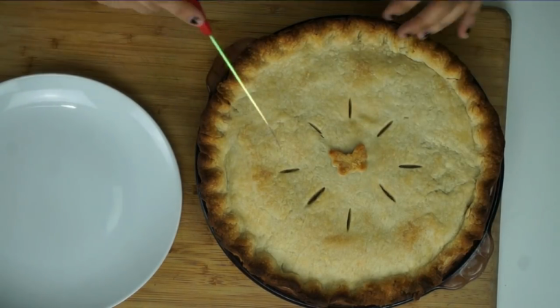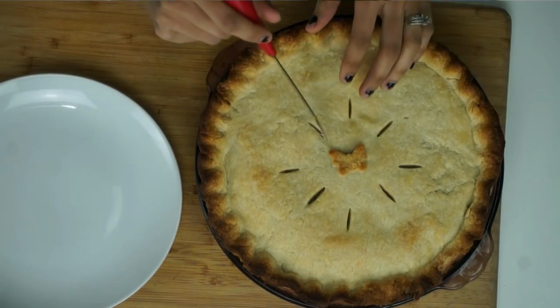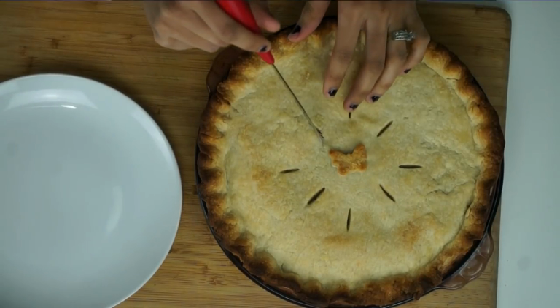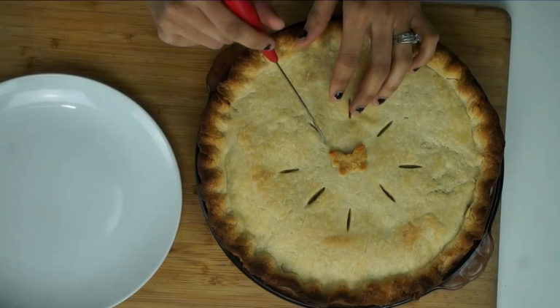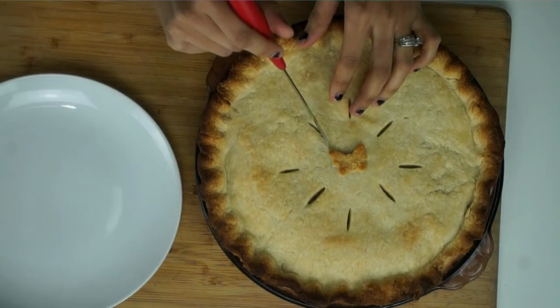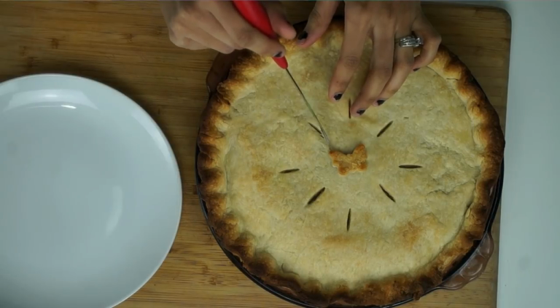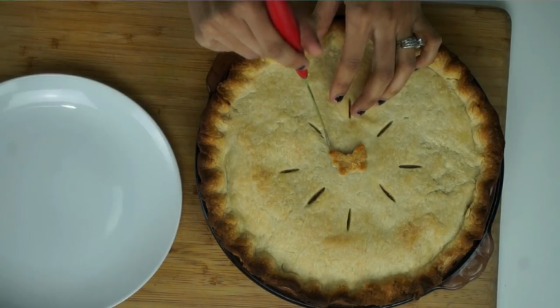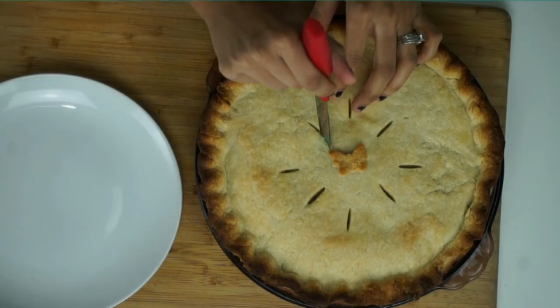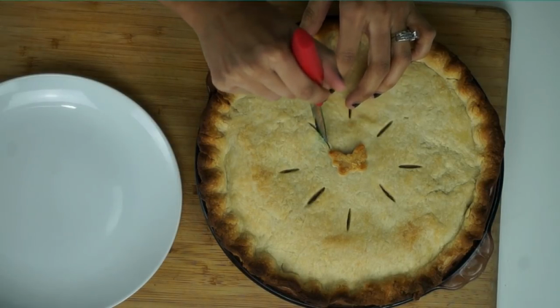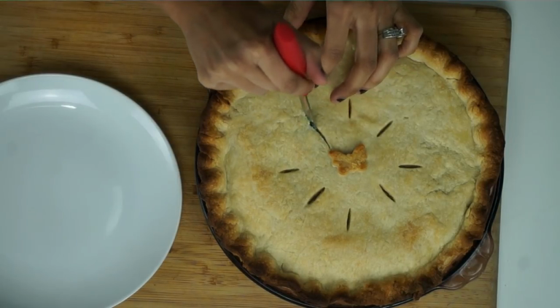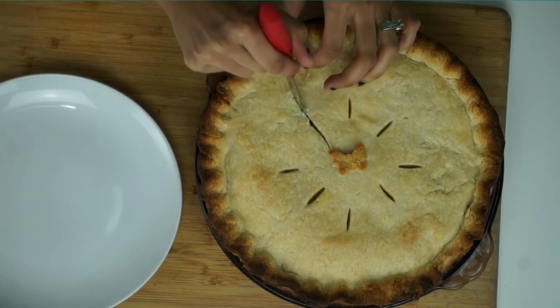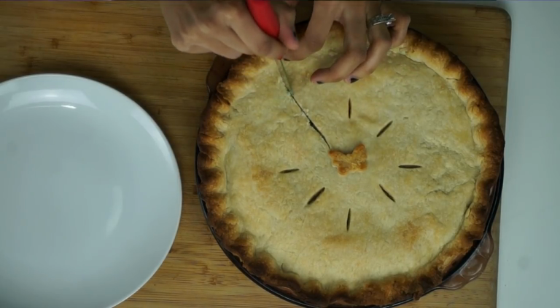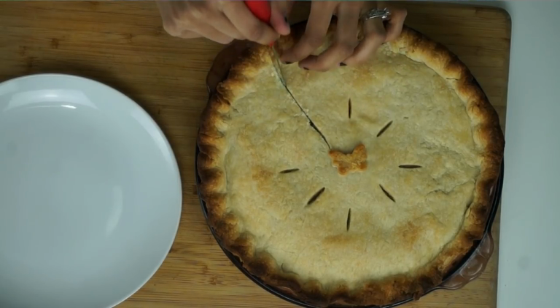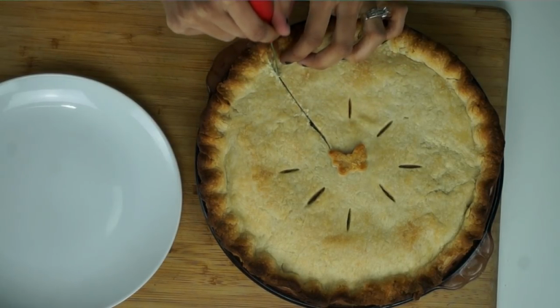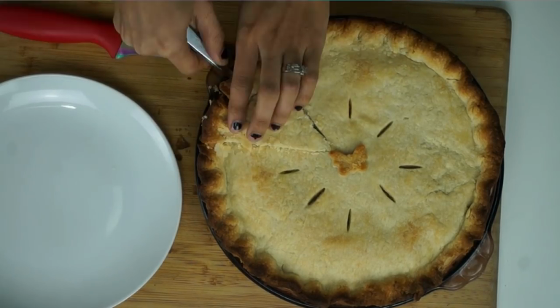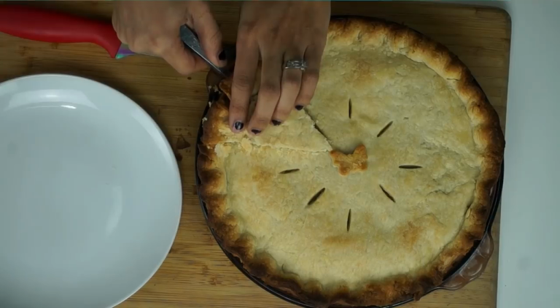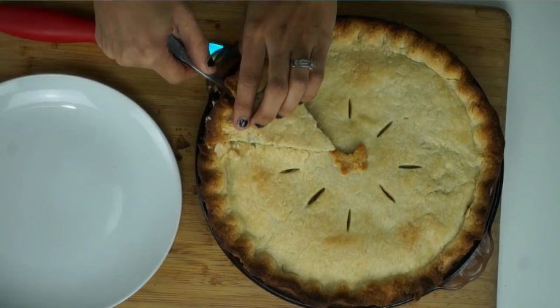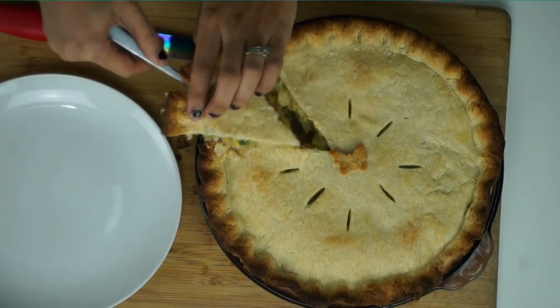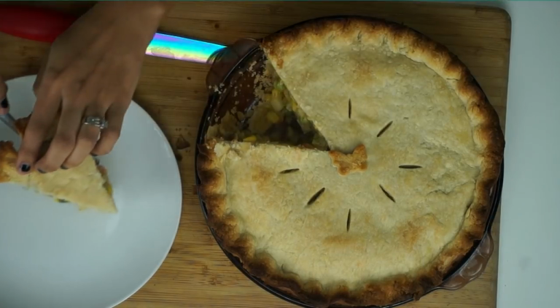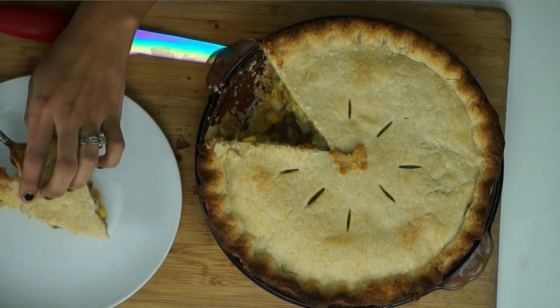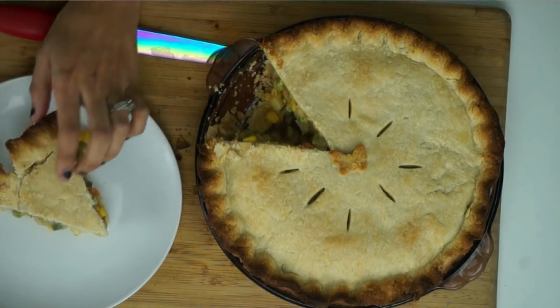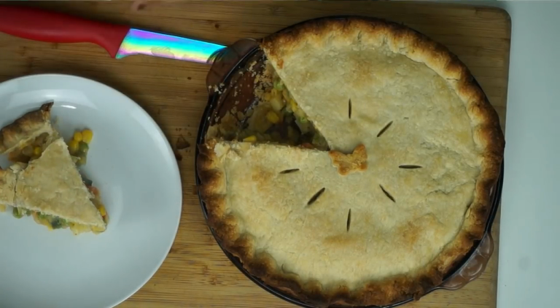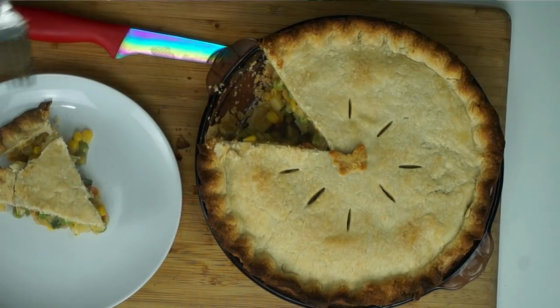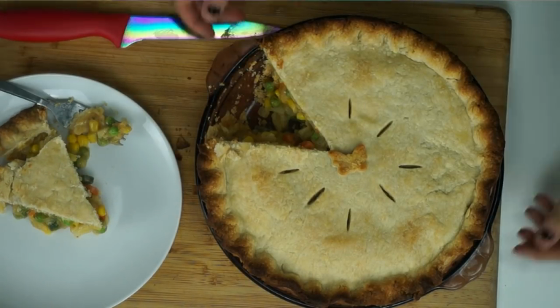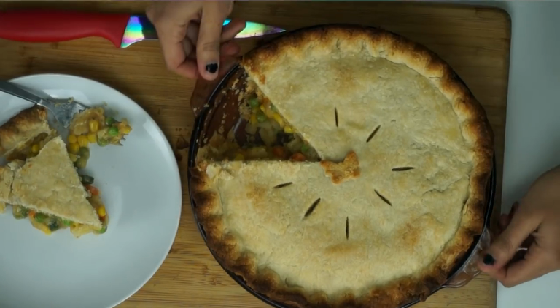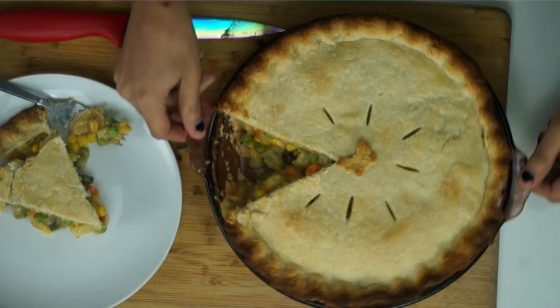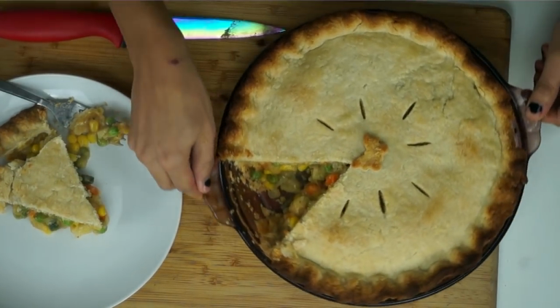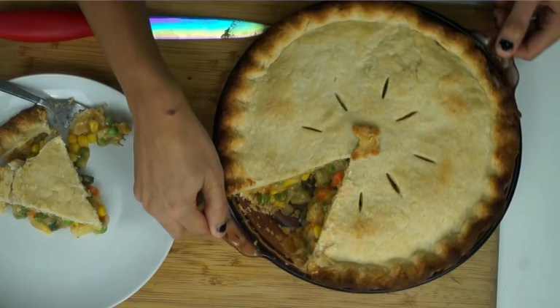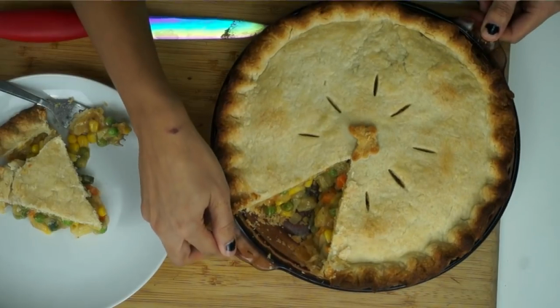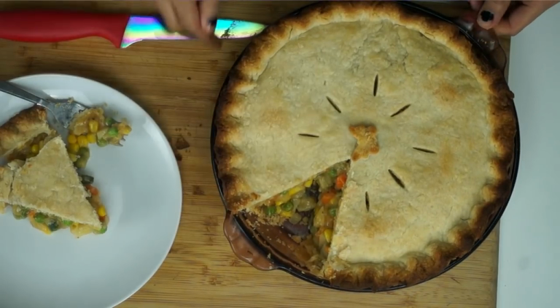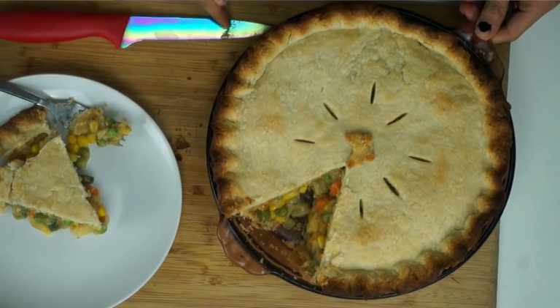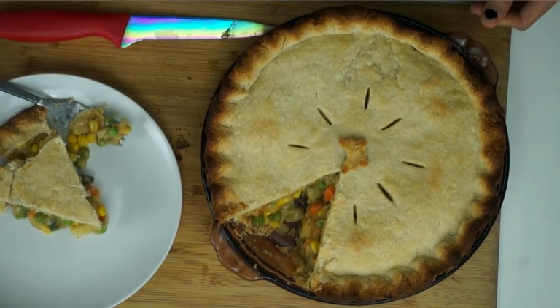We're going to go ahead and cut into it. You want to let it sit for about 10 to 15 minutes after you take it out of the oven, and it'll be much easier to cut into. And there we have it — there is our vegan pot pie.